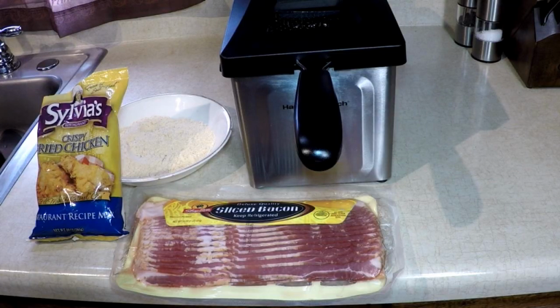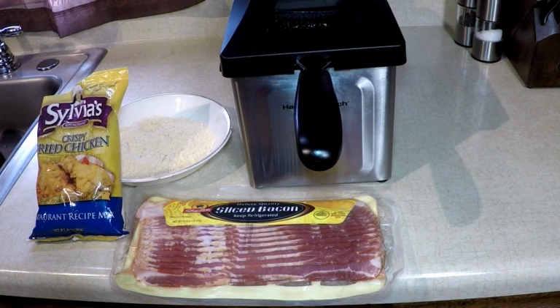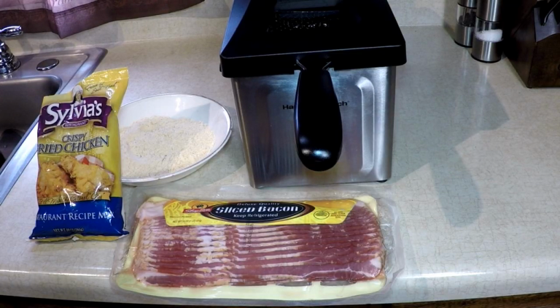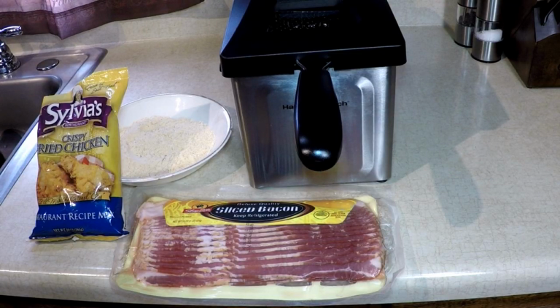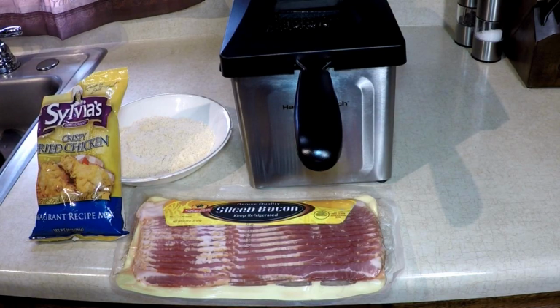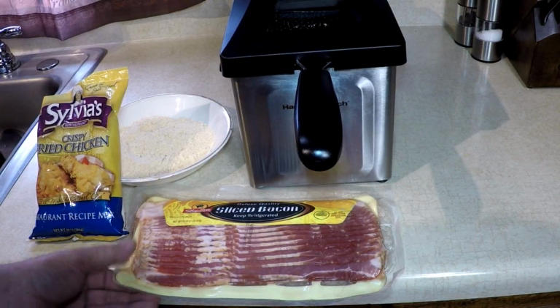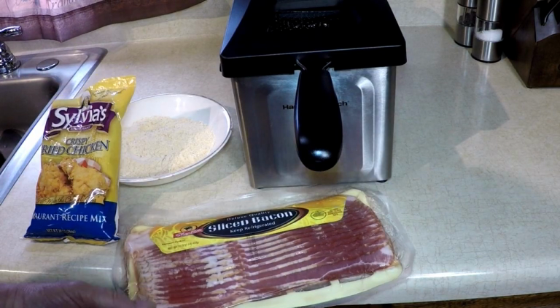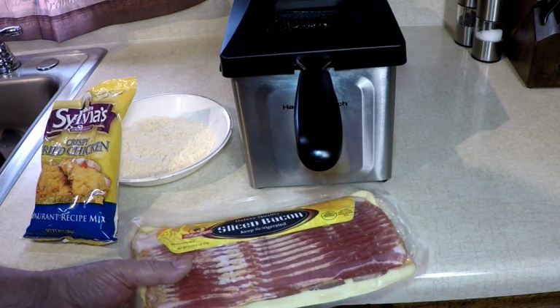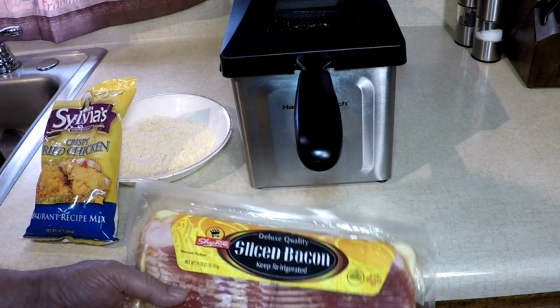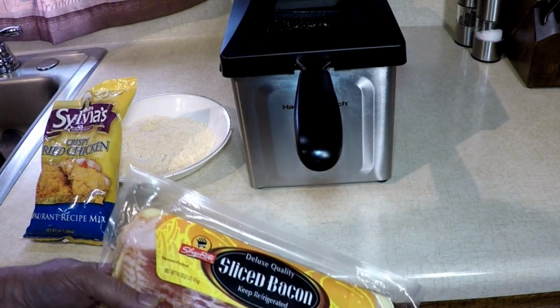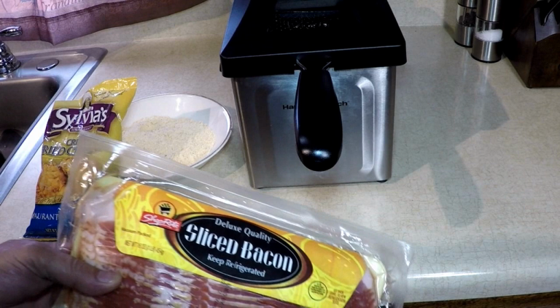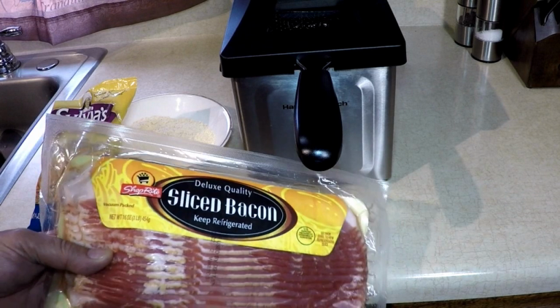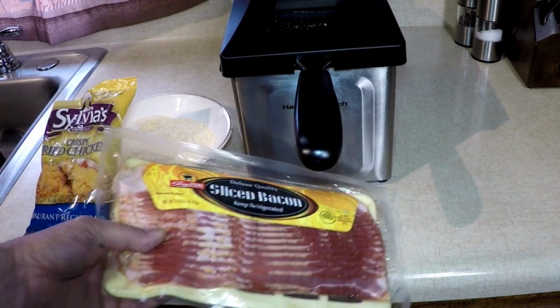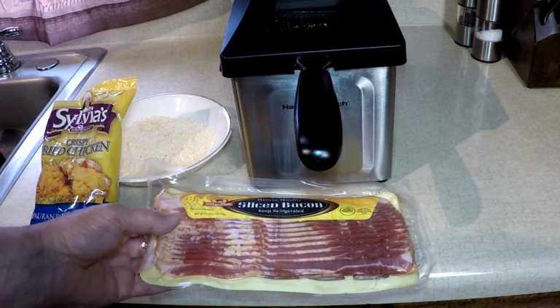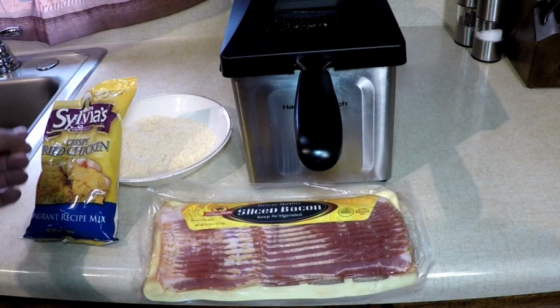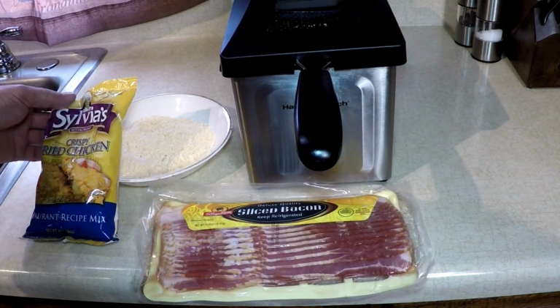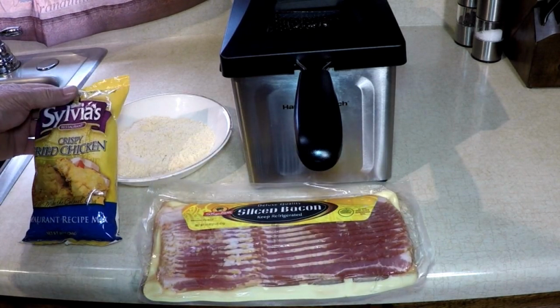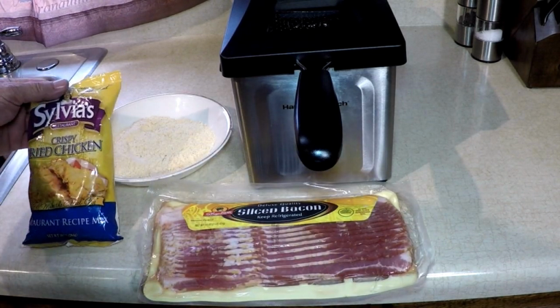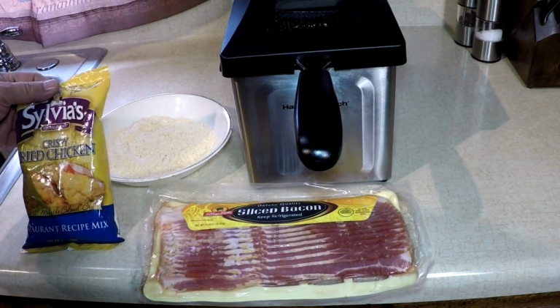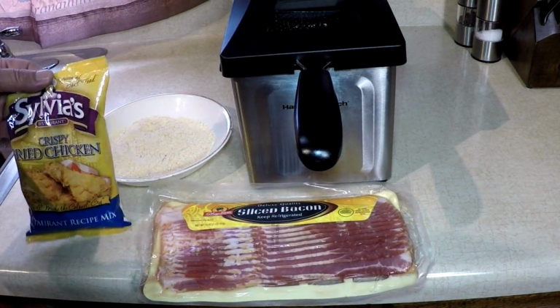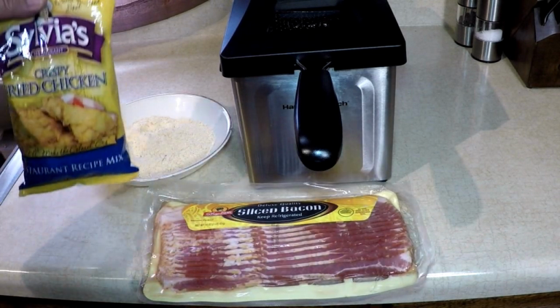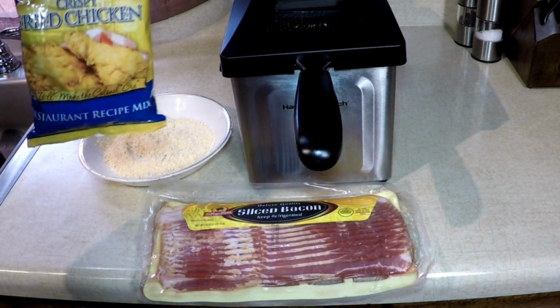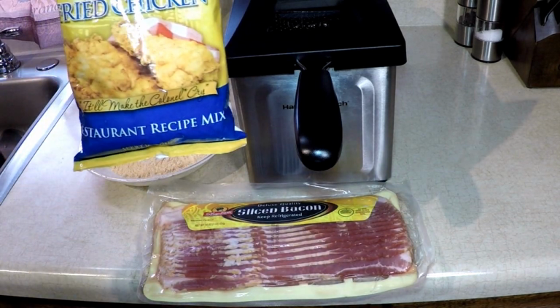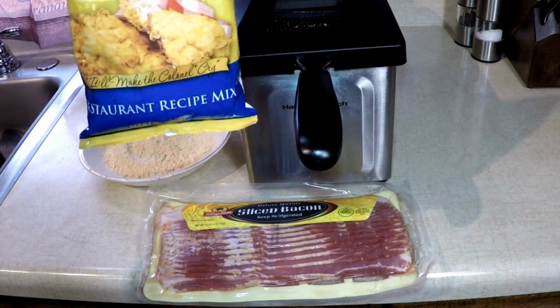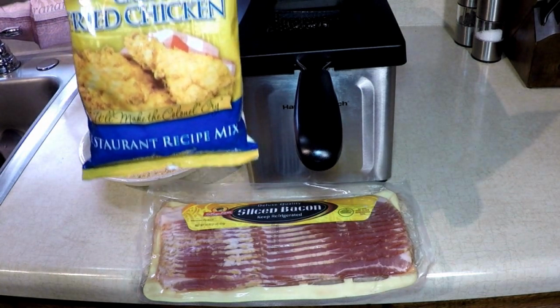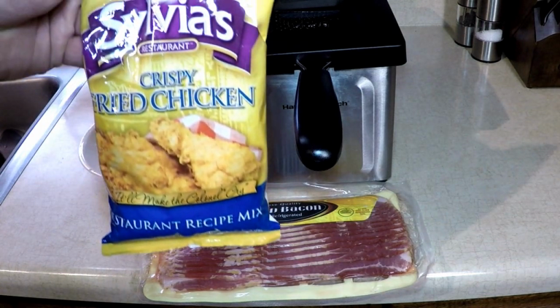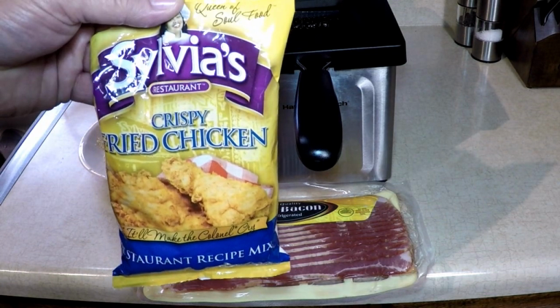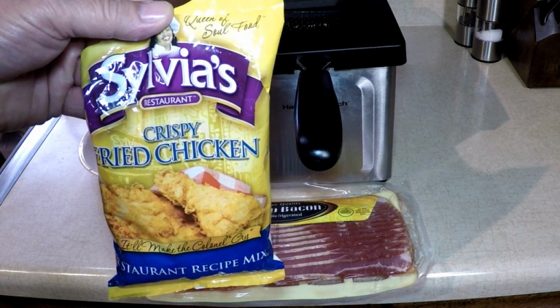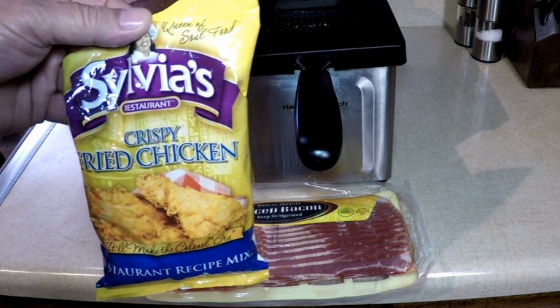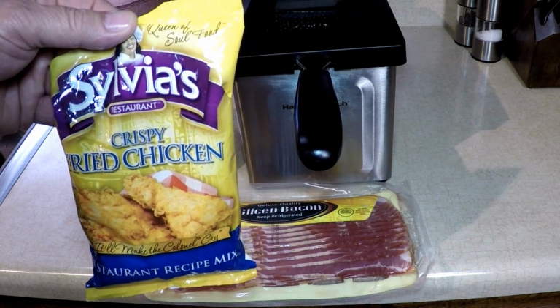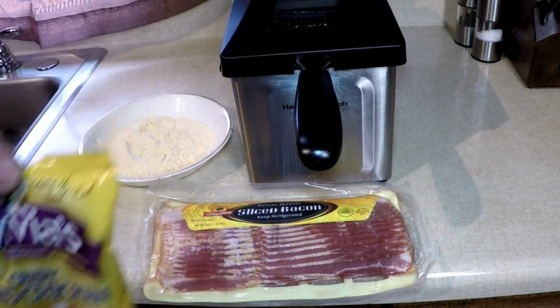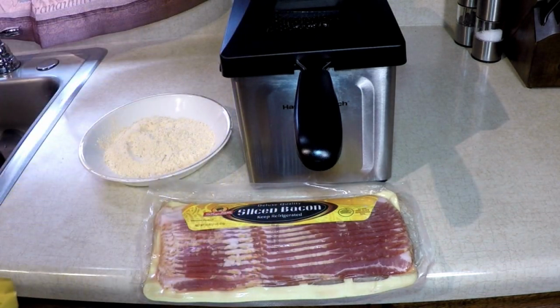I'm so hungry right now. I looked in my refrigerator and I got a brand new pound of sliced bacon. And I looked in my cabinet and I got Sylvia's crispy fried chicken mix. So I'm gonna make chicken fried bacon.